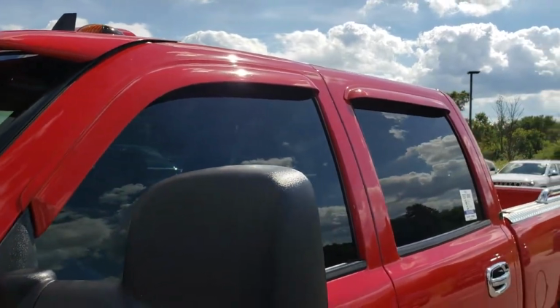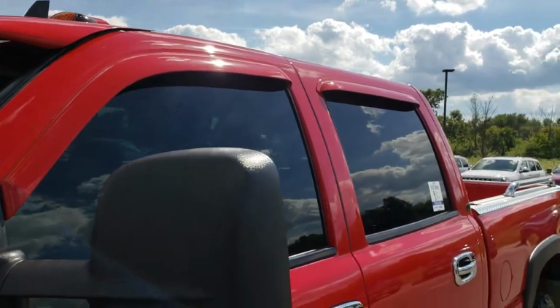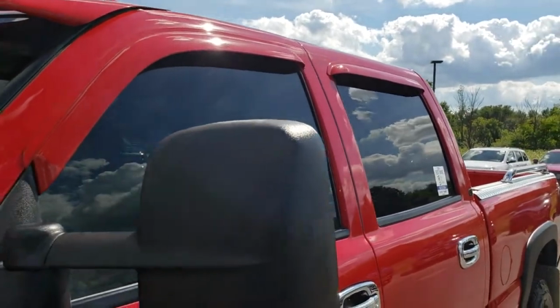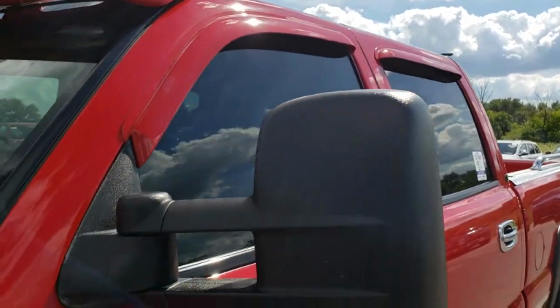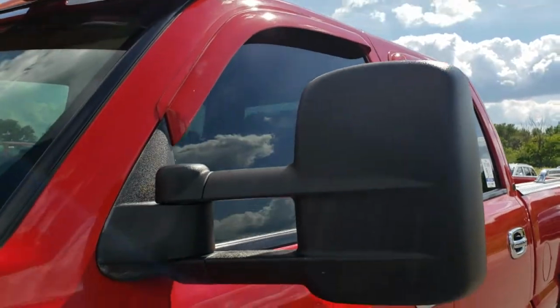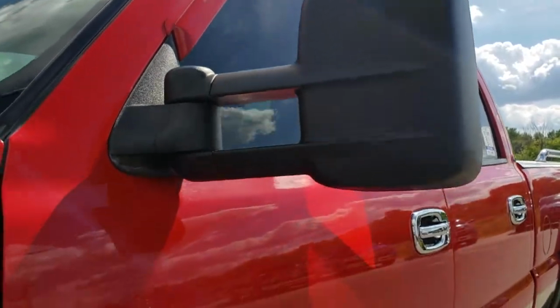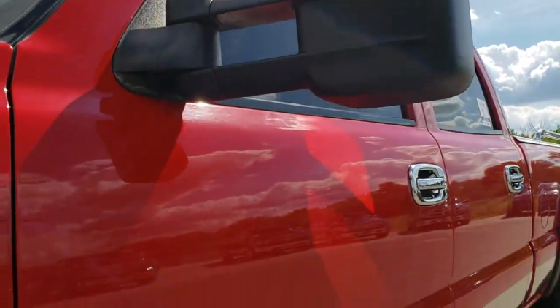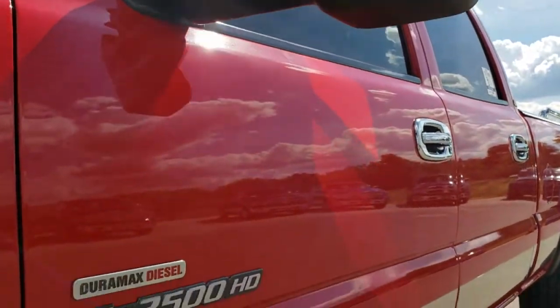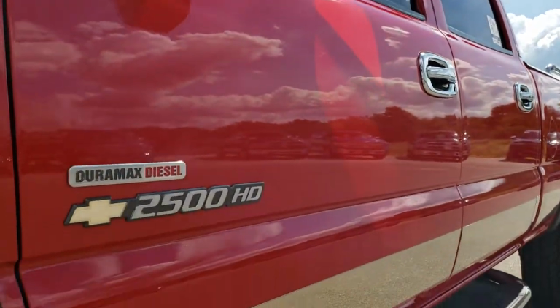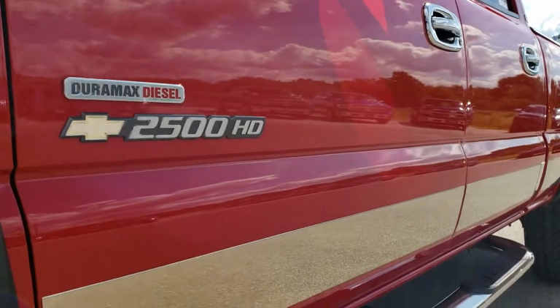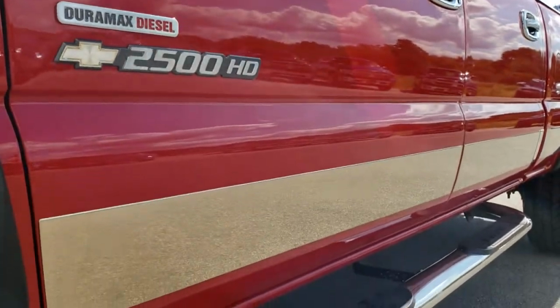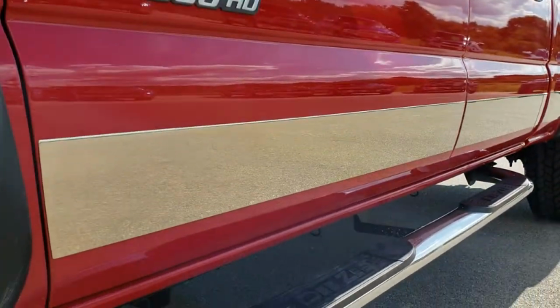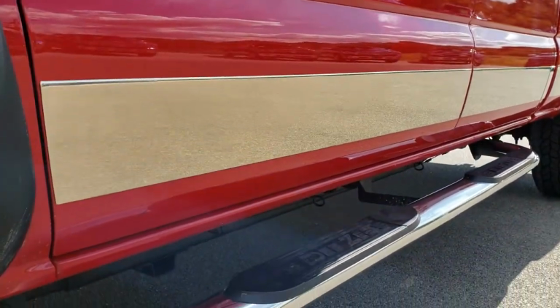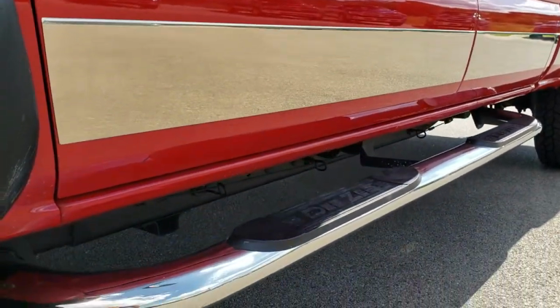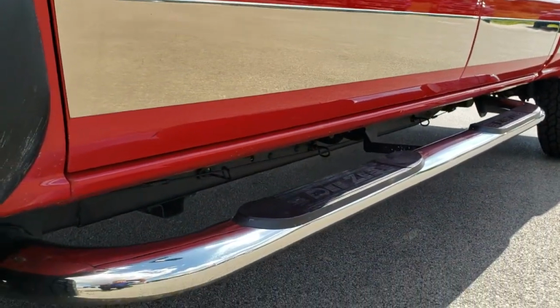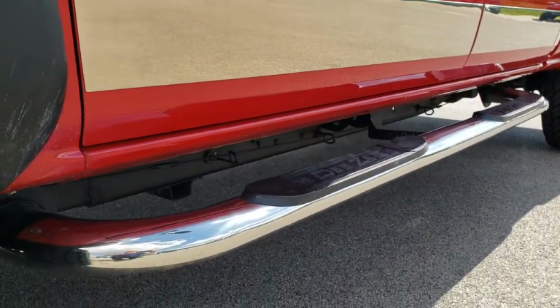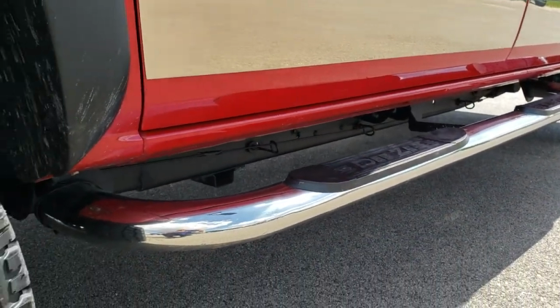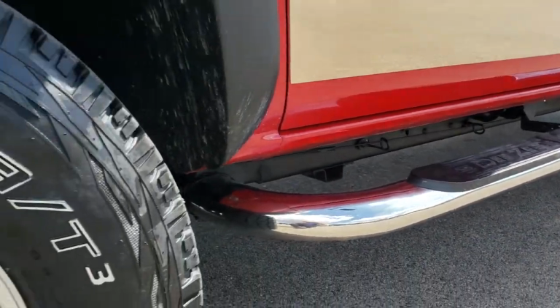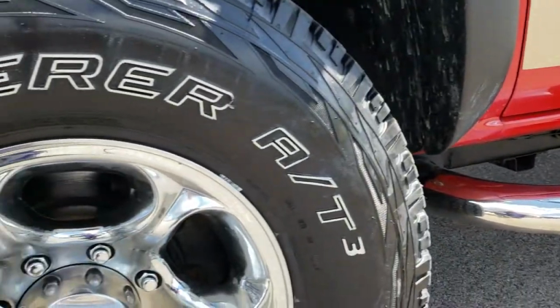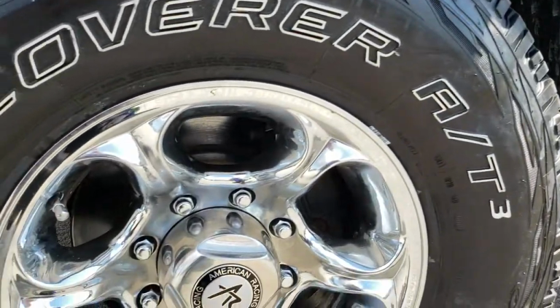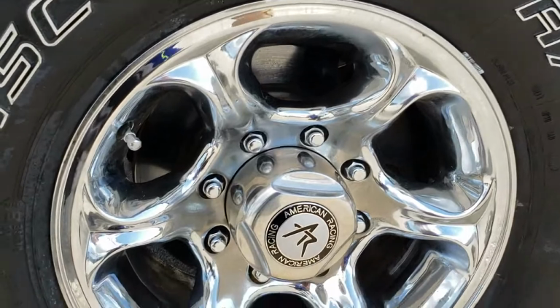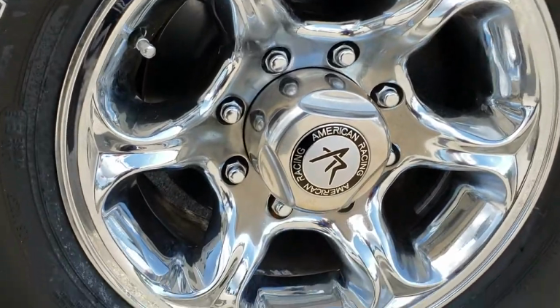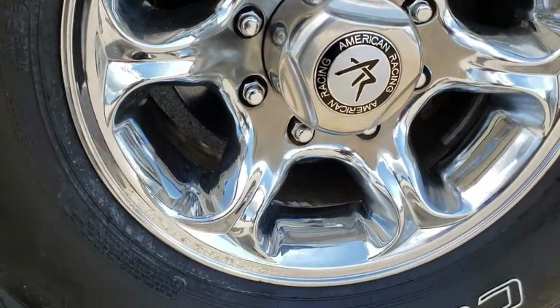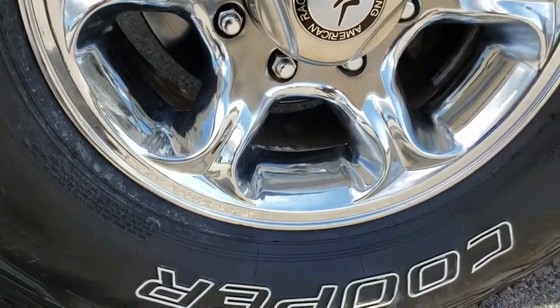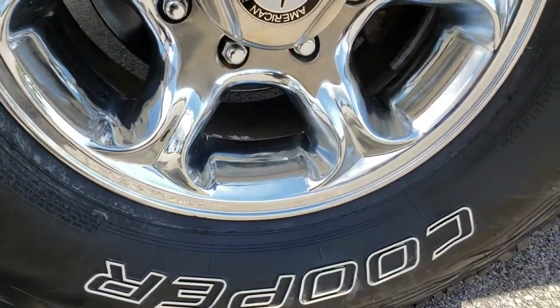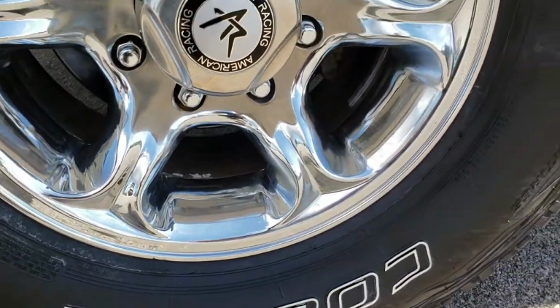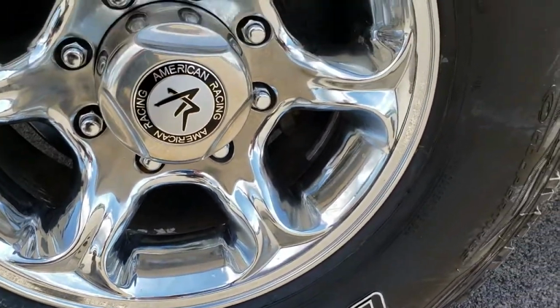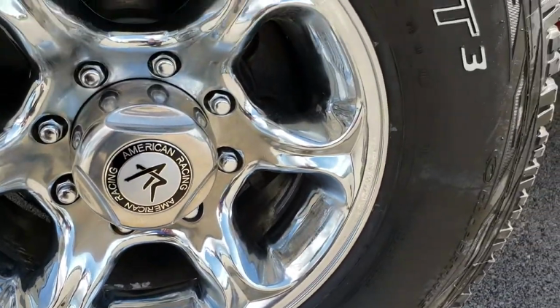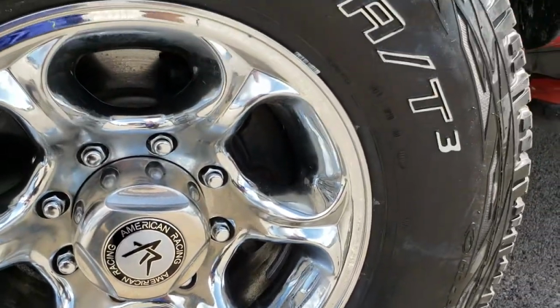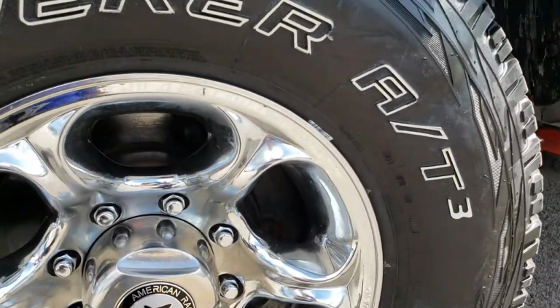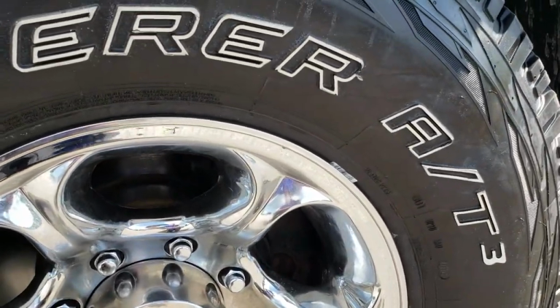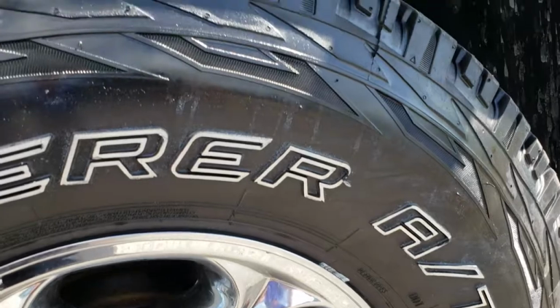I'd like to remind everyone that we shoot all of our videos in 1080p, so if you have HD capabilities on your computer, tablet, or smartphone device, turn them on right now so that you can see exactly how clean this truck is.